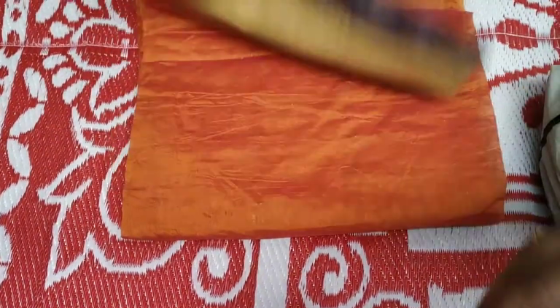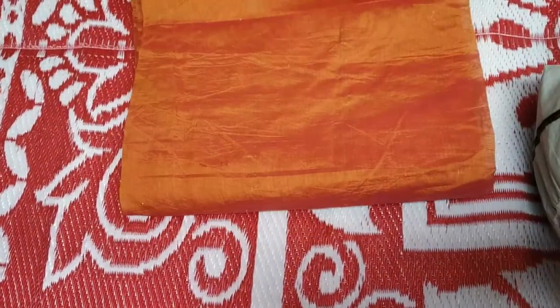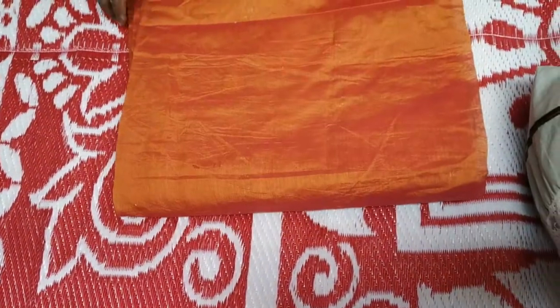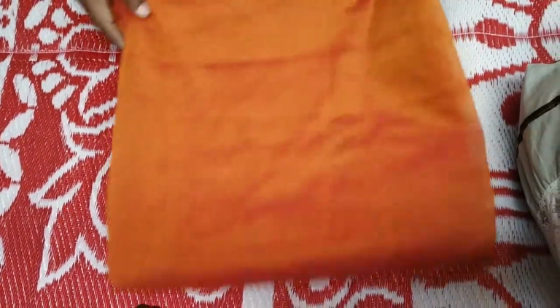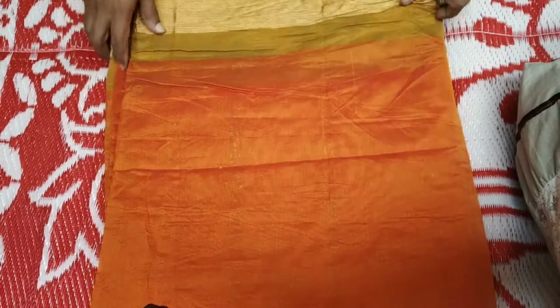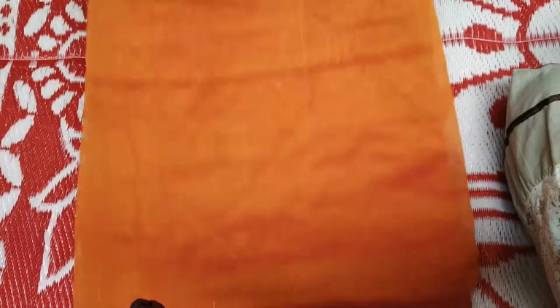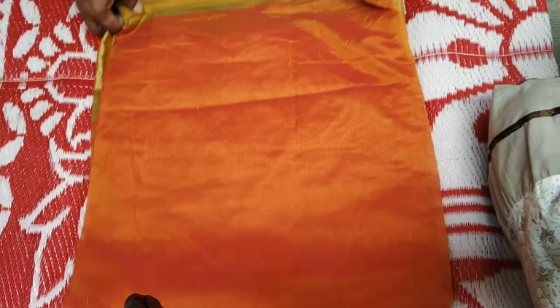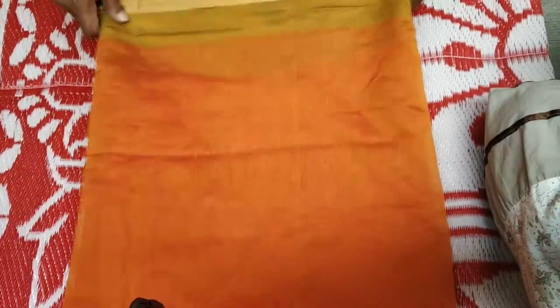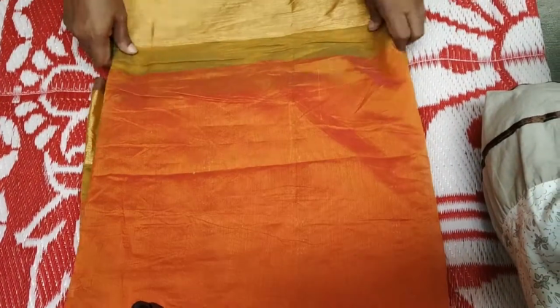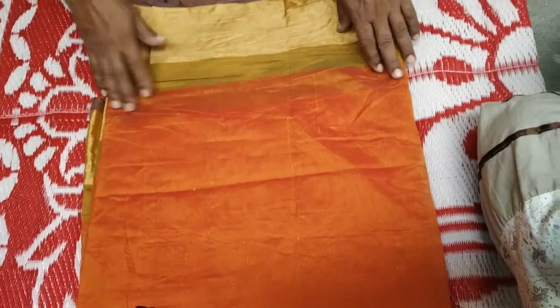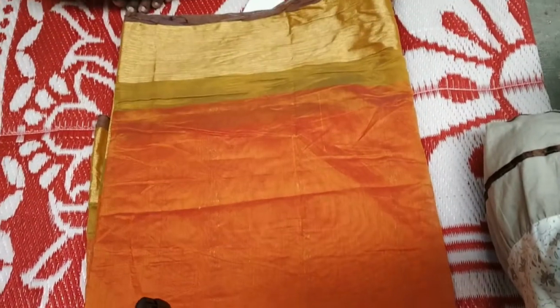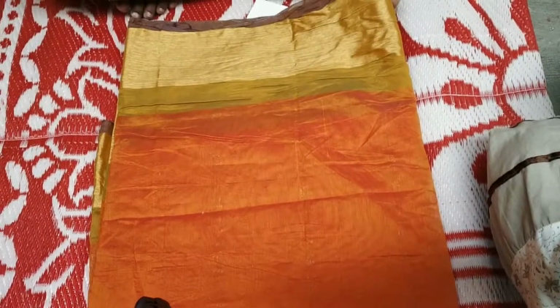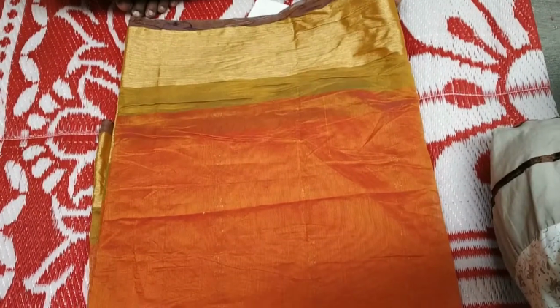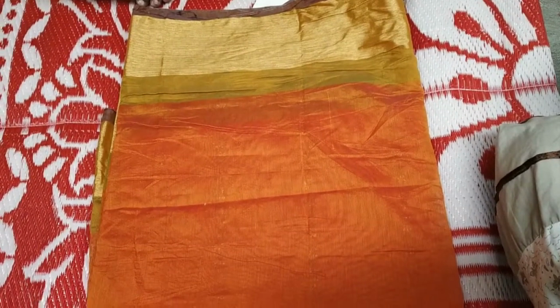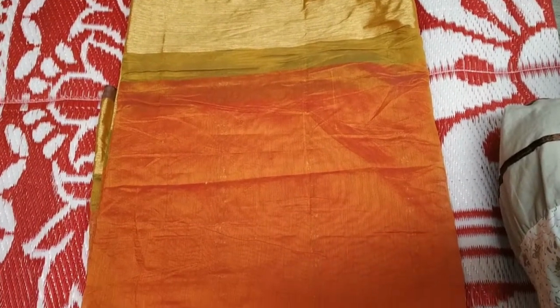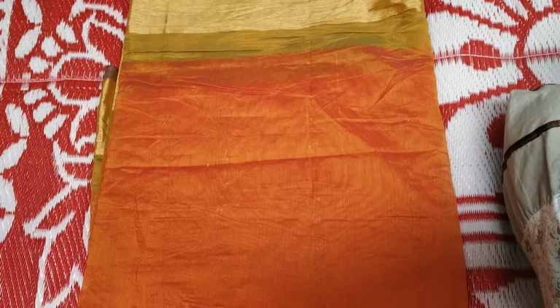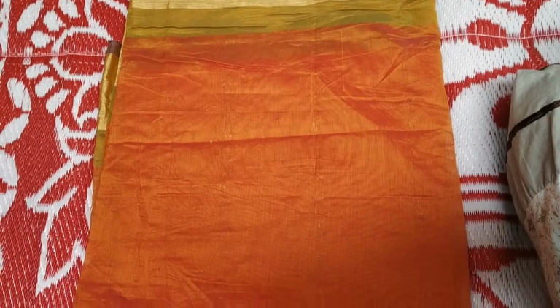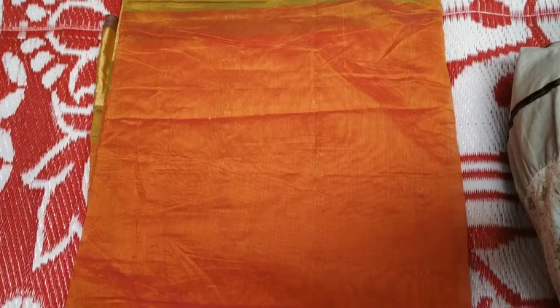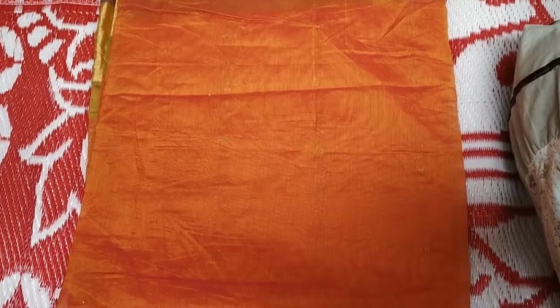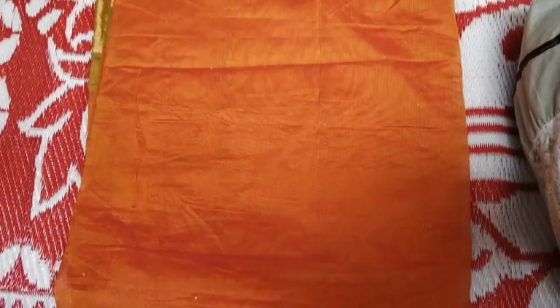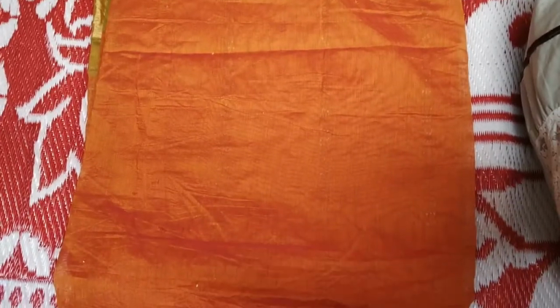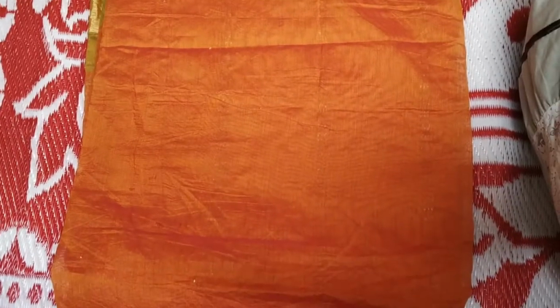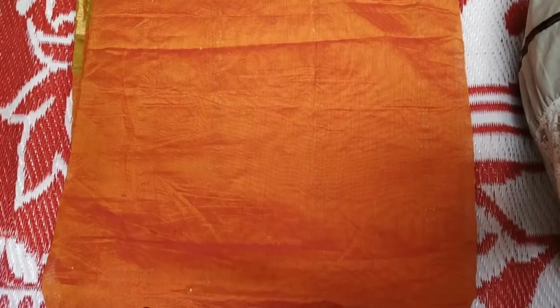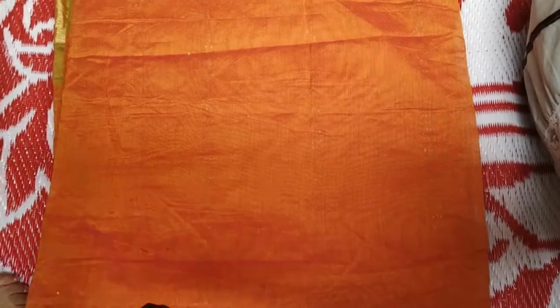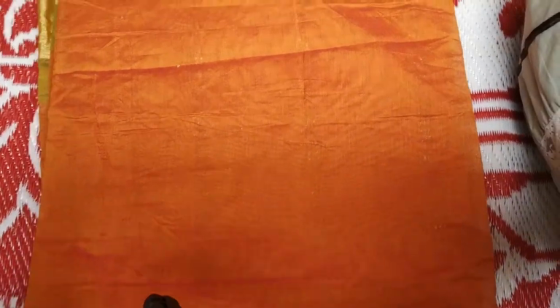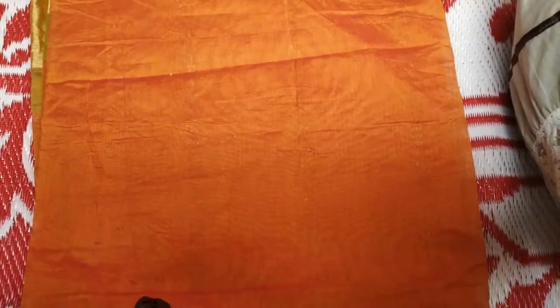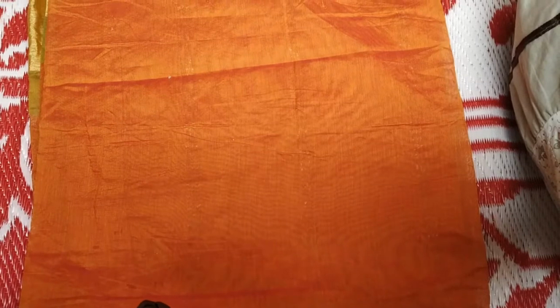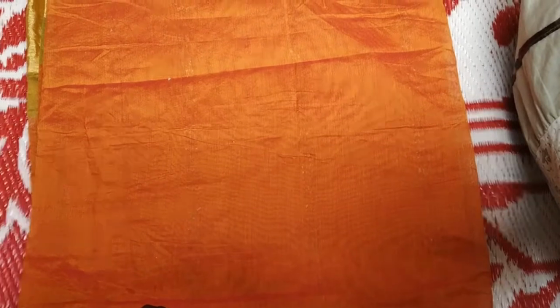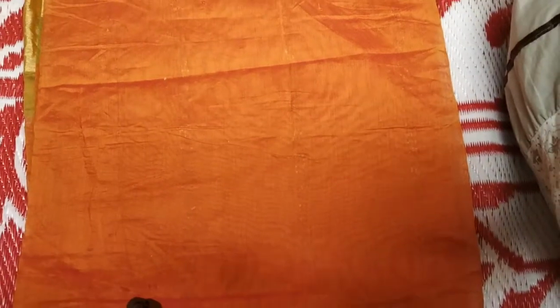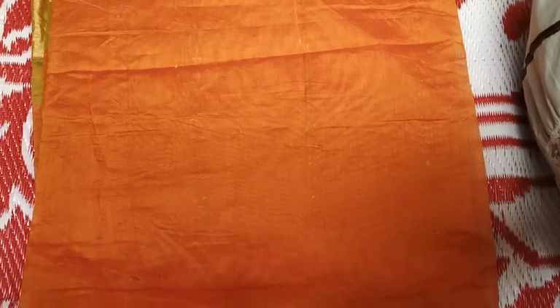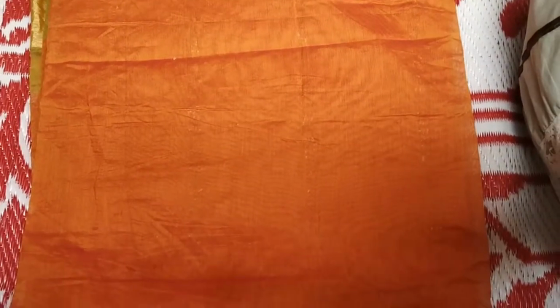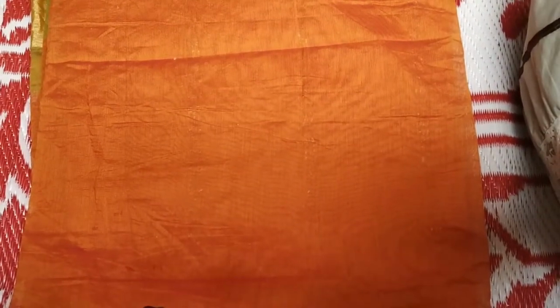I will use 3 colors in this yarn. I will use the orange, green and golden color. I will choose this yarn.